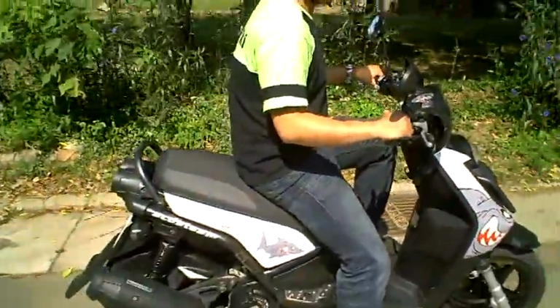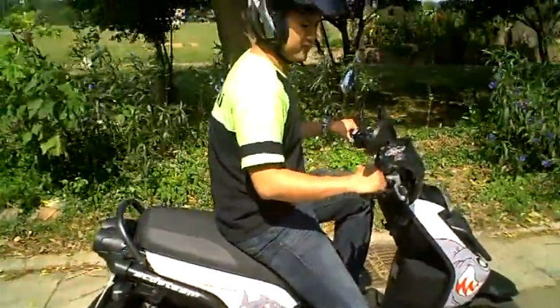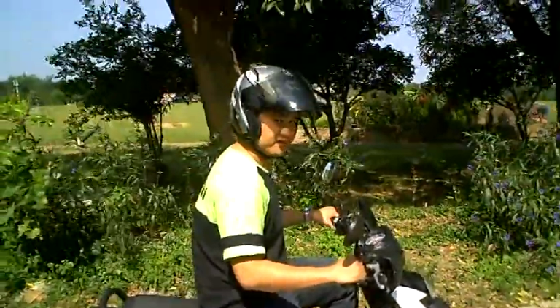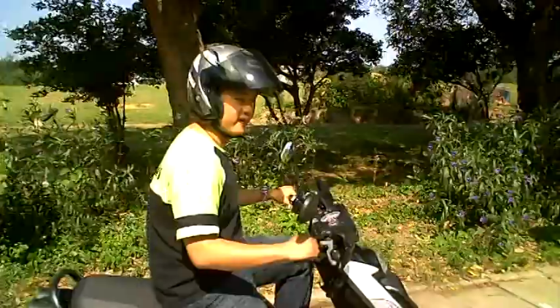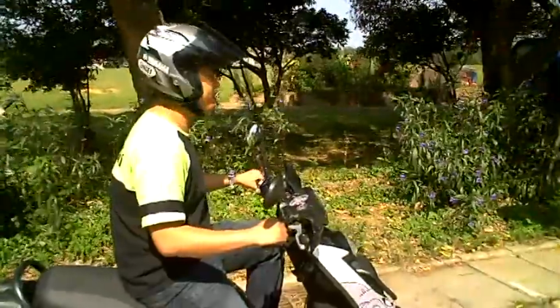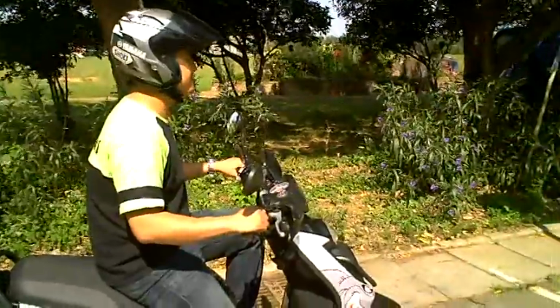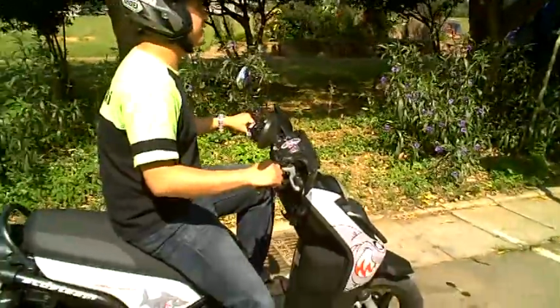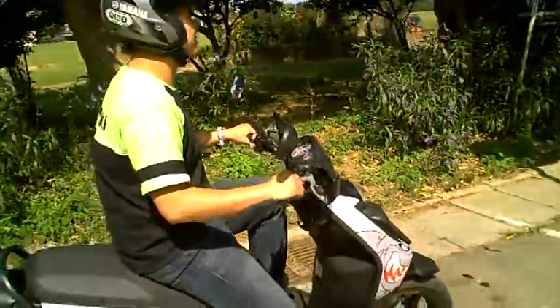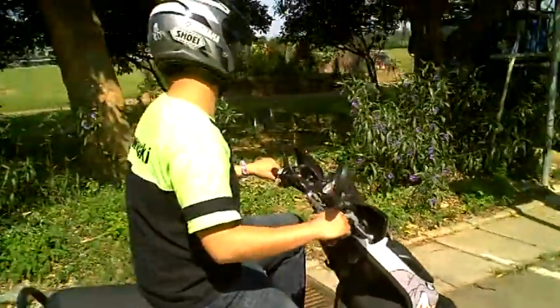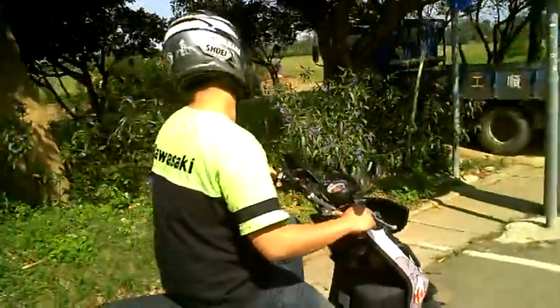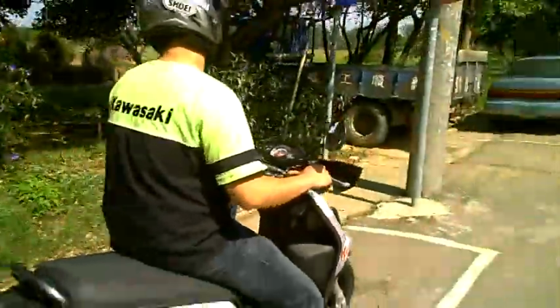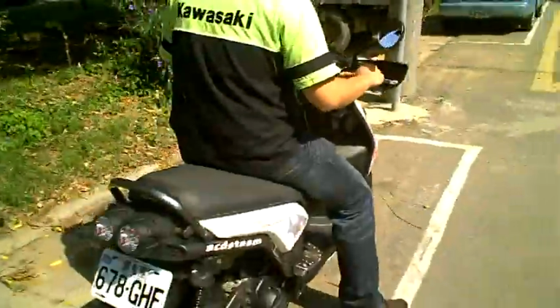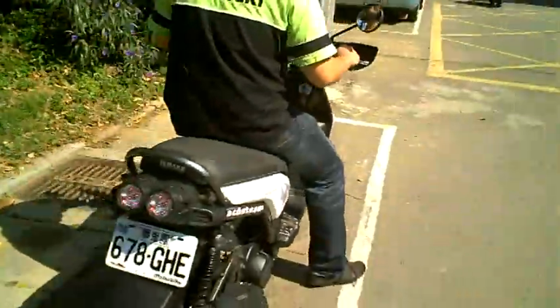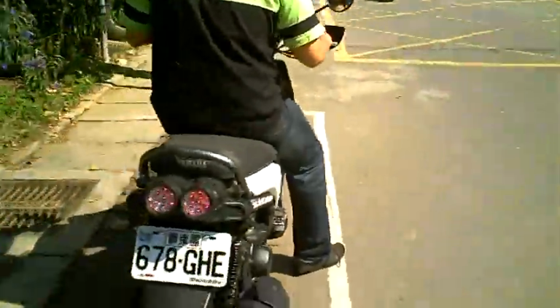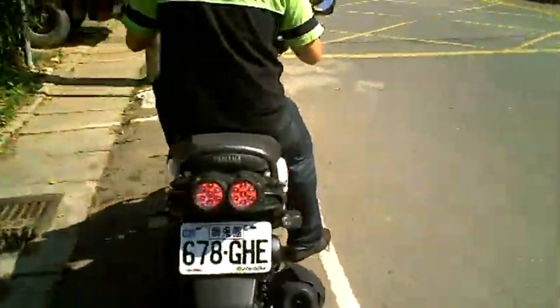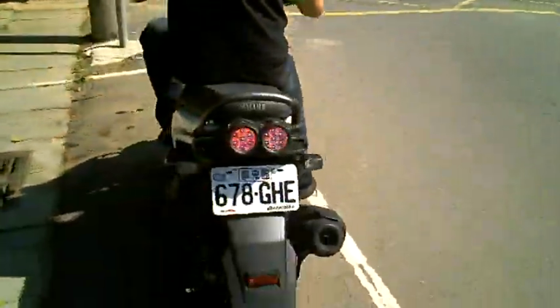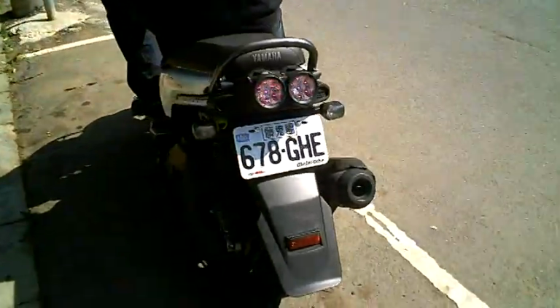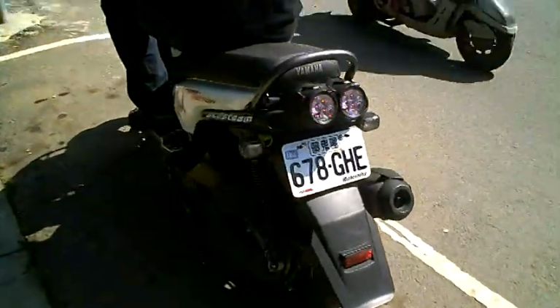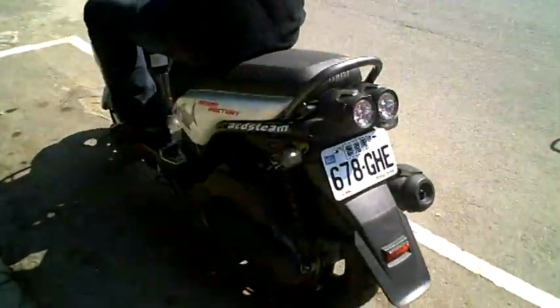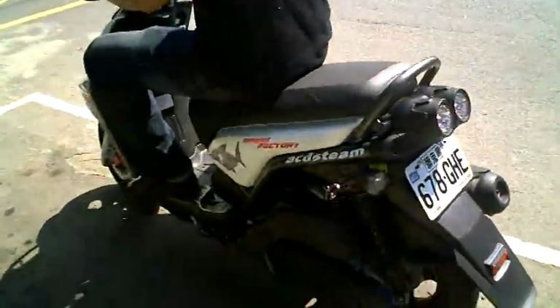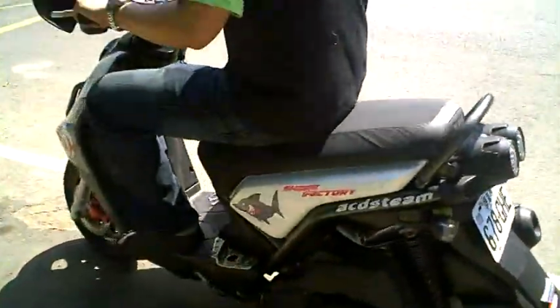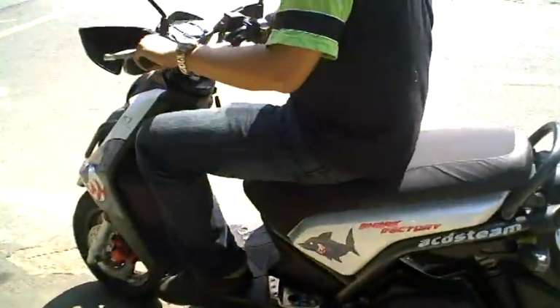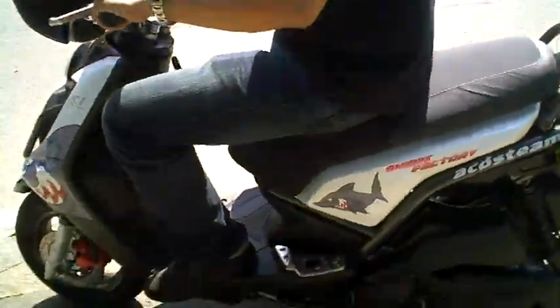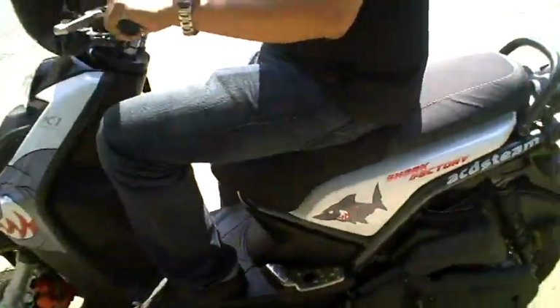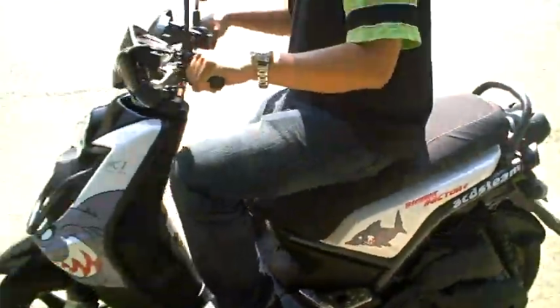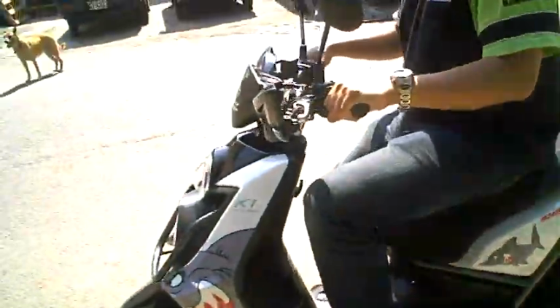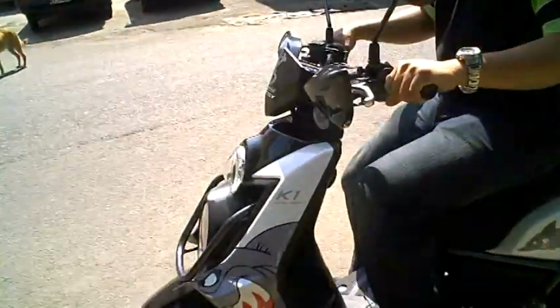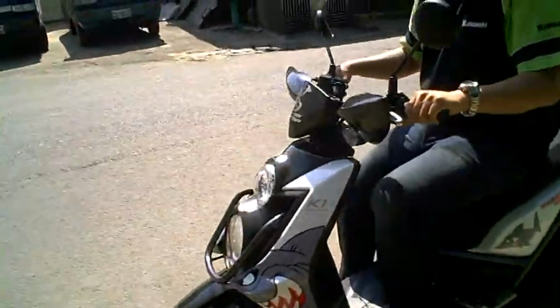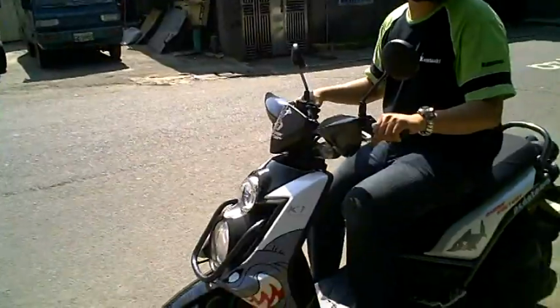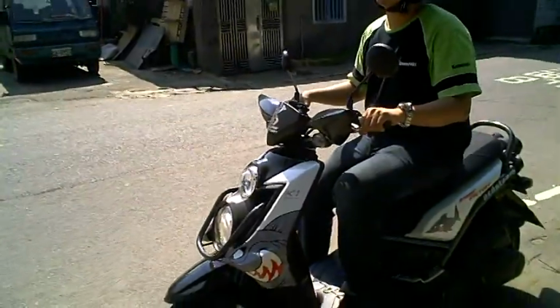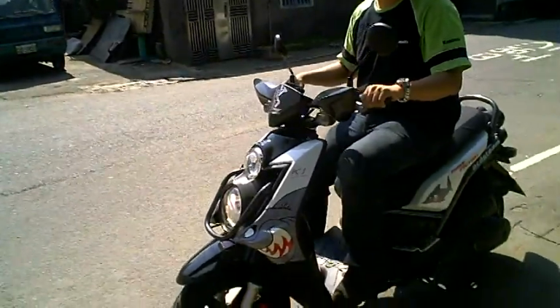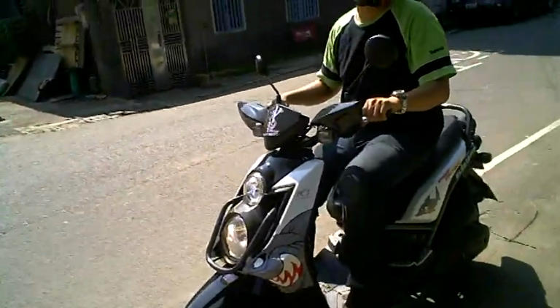It's got the same engine as my Cygnus, but I think it's got better shocks. It seems kind of like an off-roading type scooter. That's the kind of look it has anyways, I'm not sure what it's like.